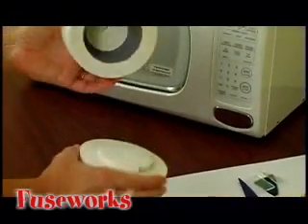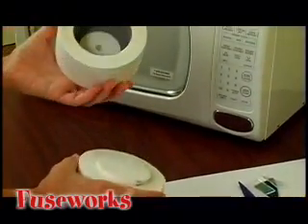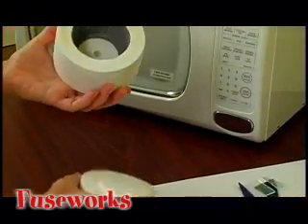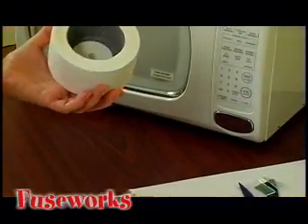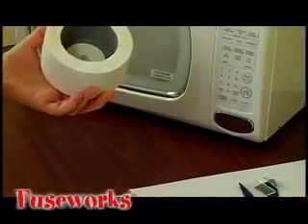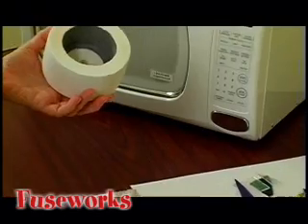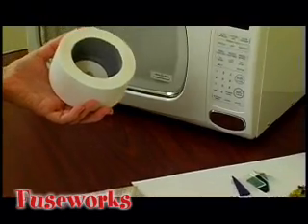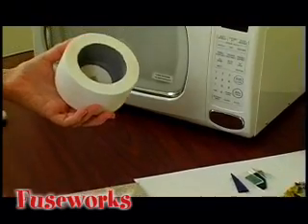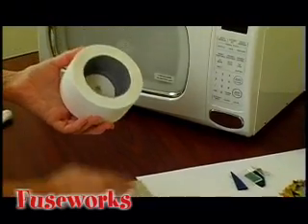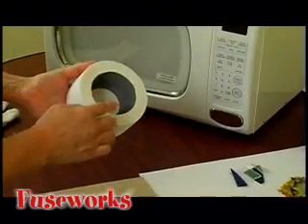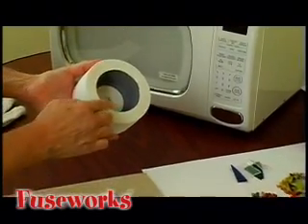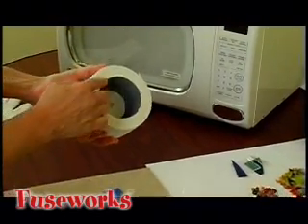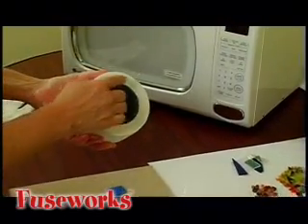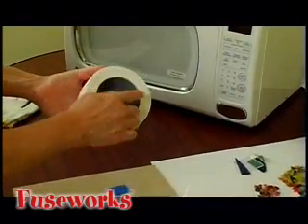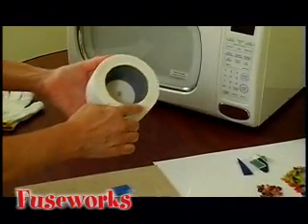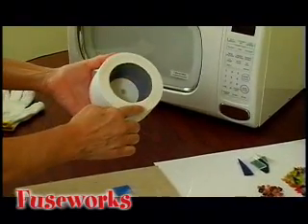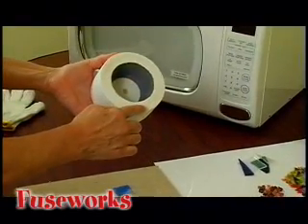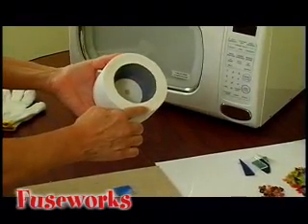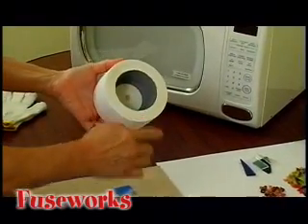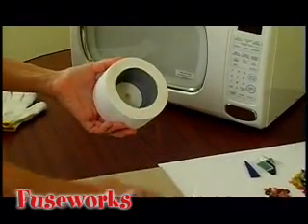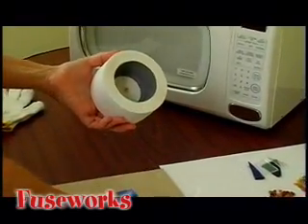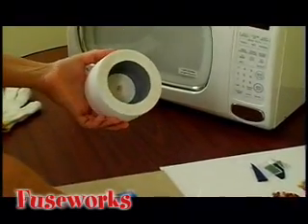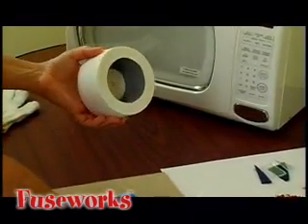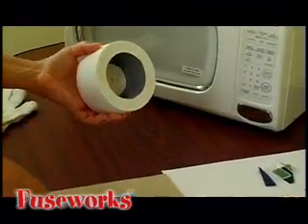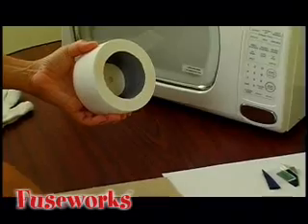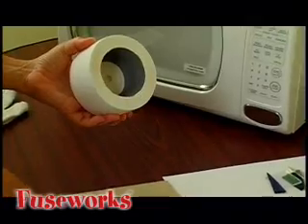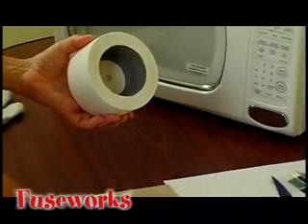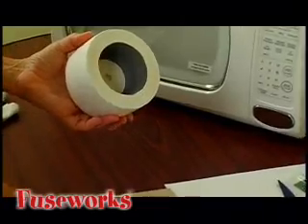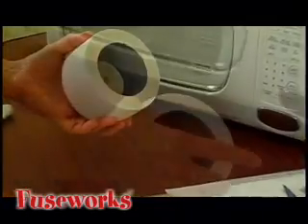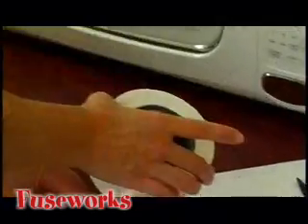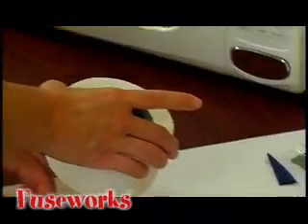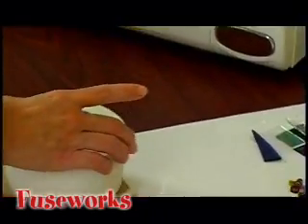First, the kiln consists of two parts: the base and the lid. The lid has a special non-toxic coating that helps capture and intensify microwaves.